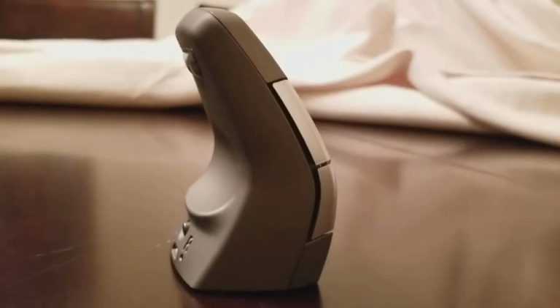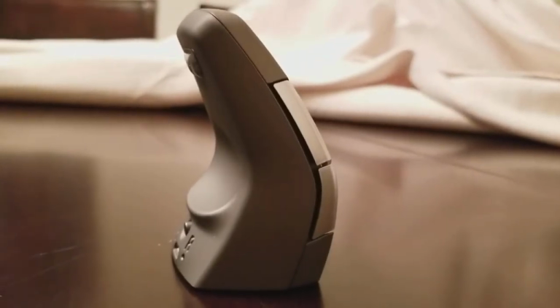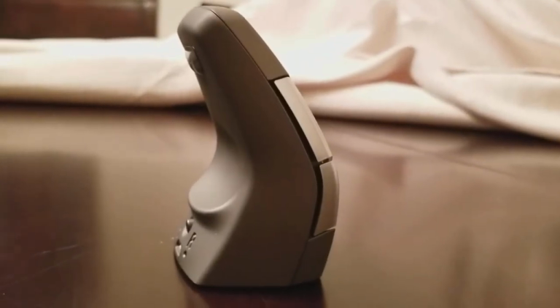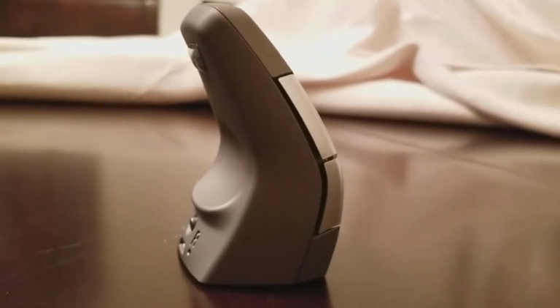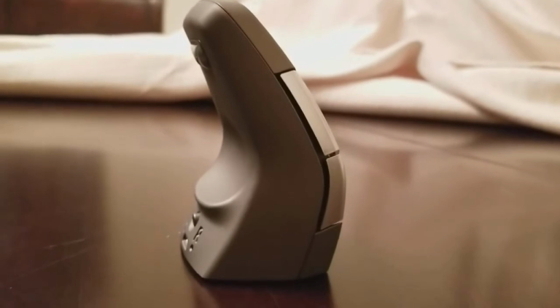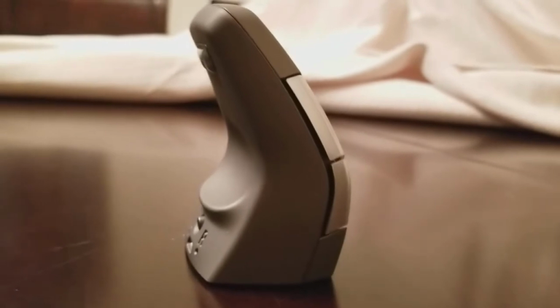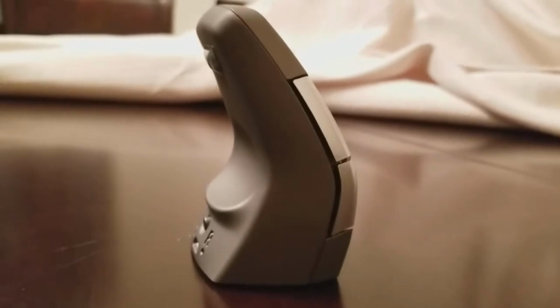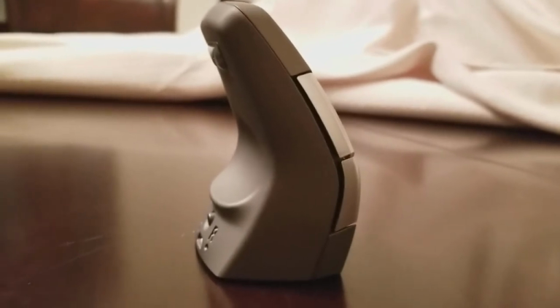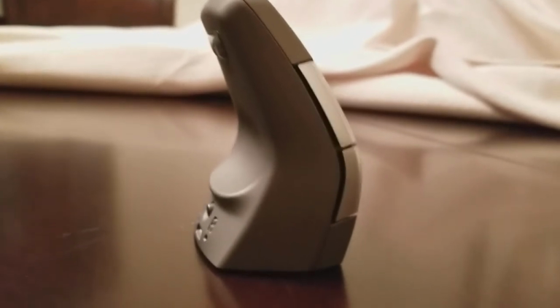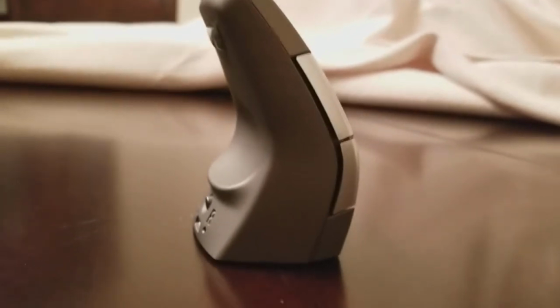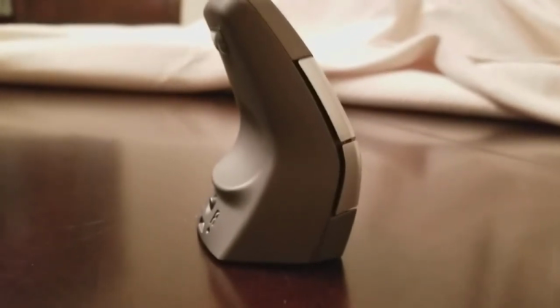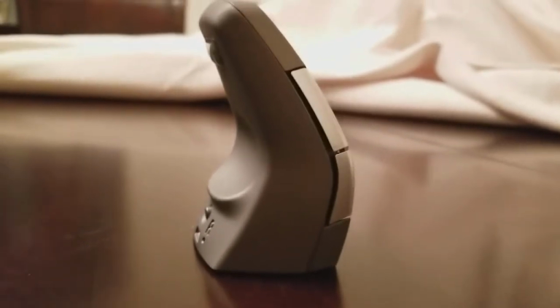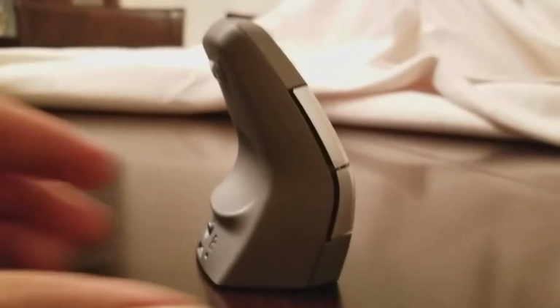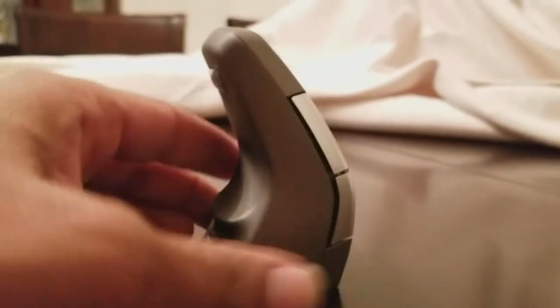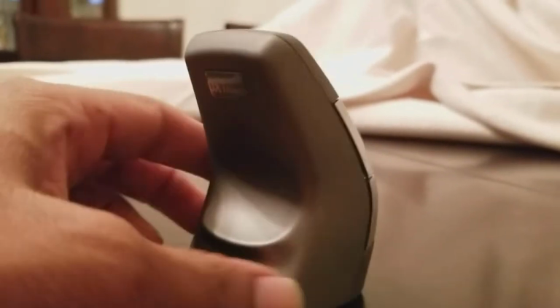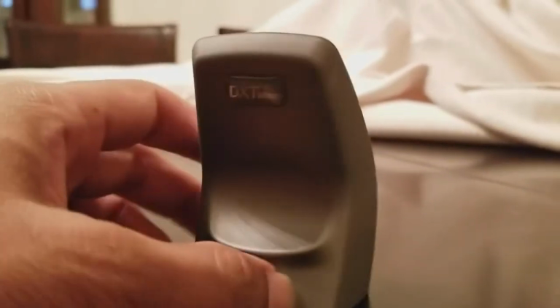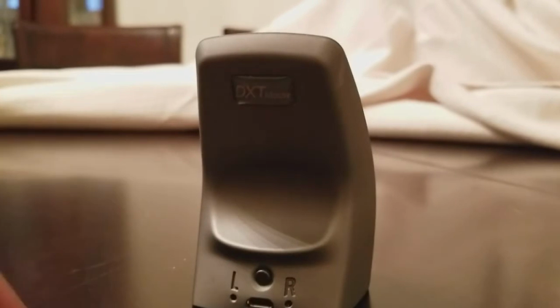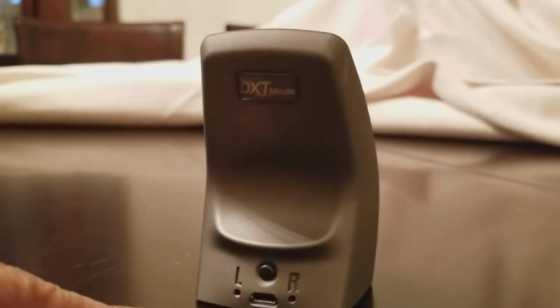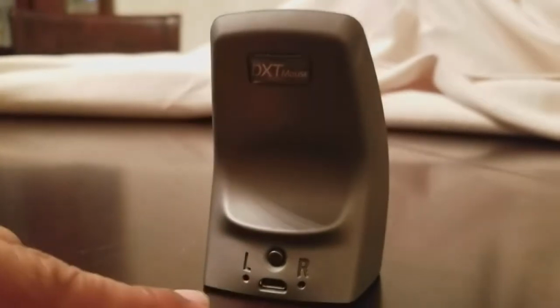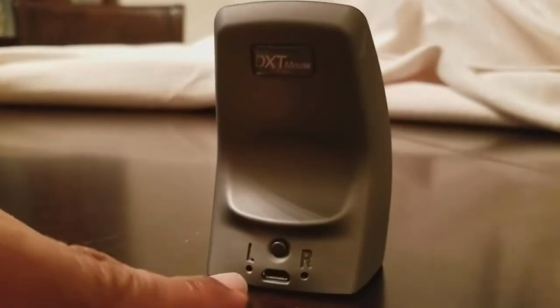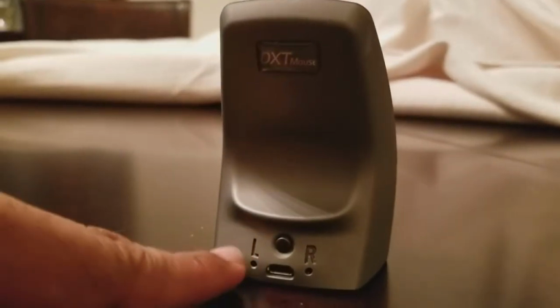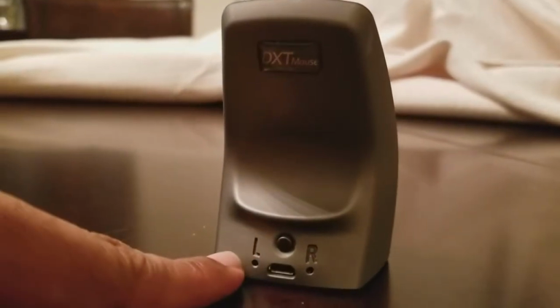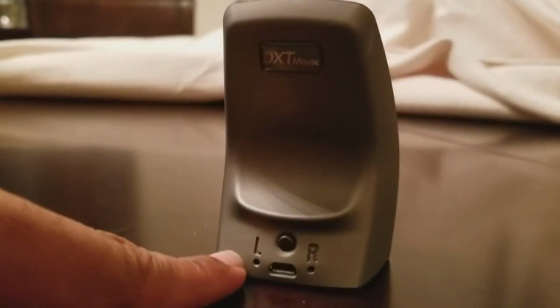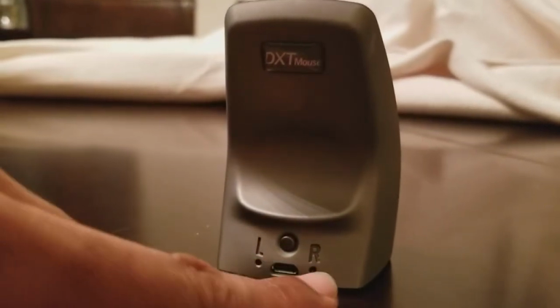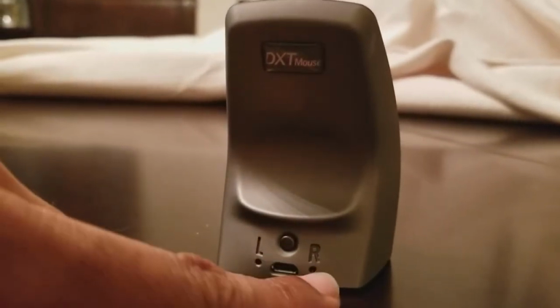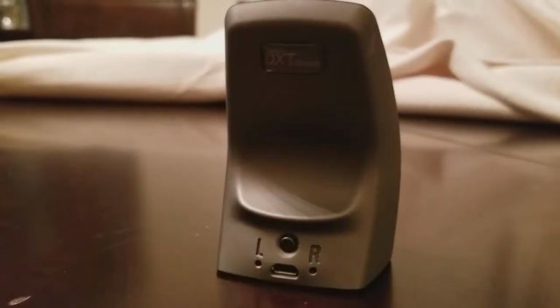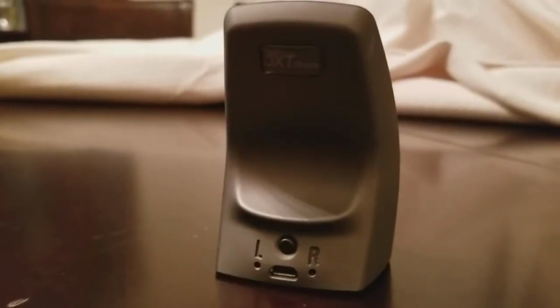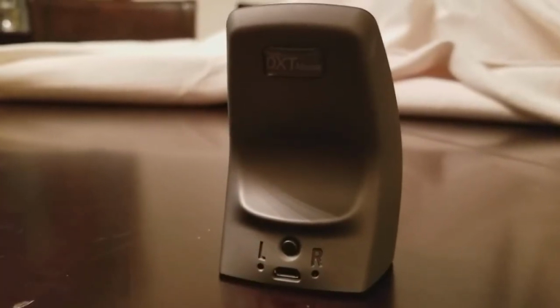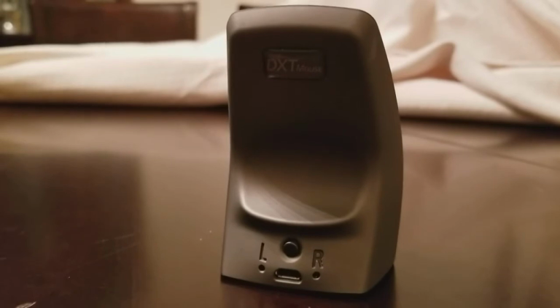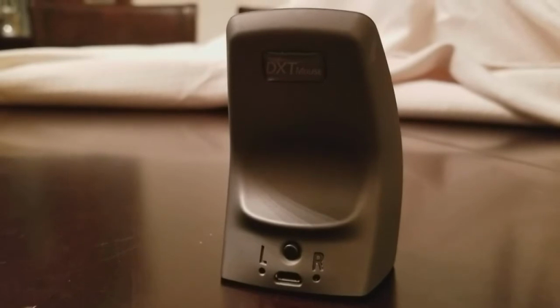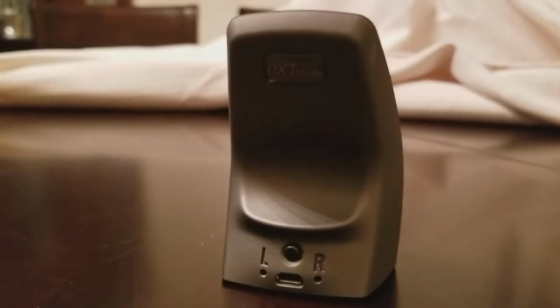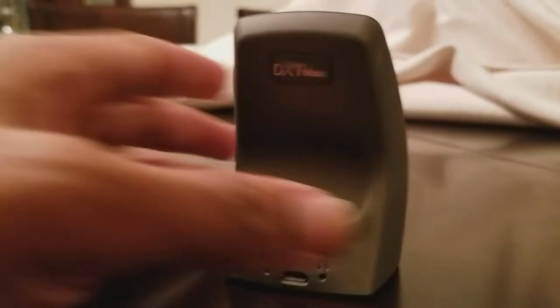So this is the mouse vertically as it is to be used. And again, it's left-handed or right-handed — you can use it. If you look here, you see it says left — L for left, and R for right. That's how you can switch it very quickly and easily.